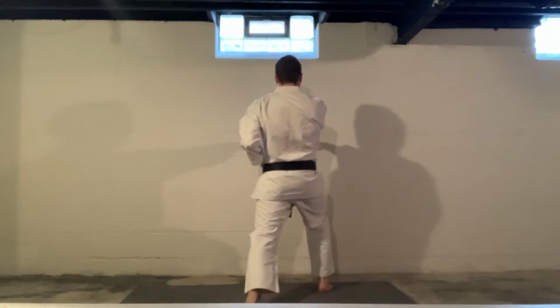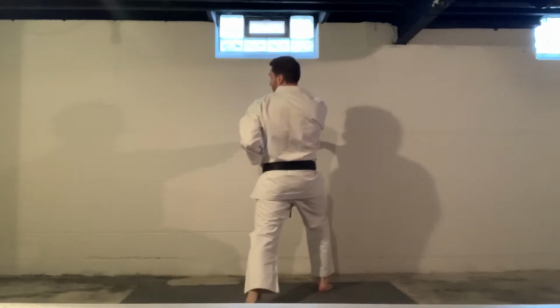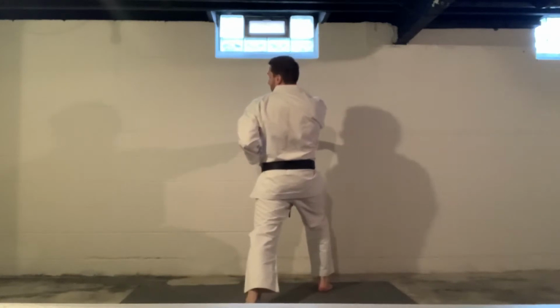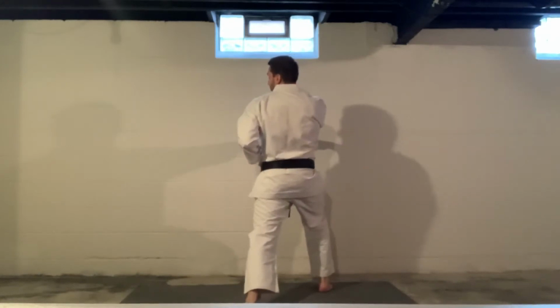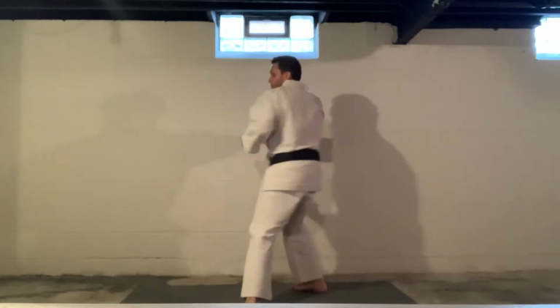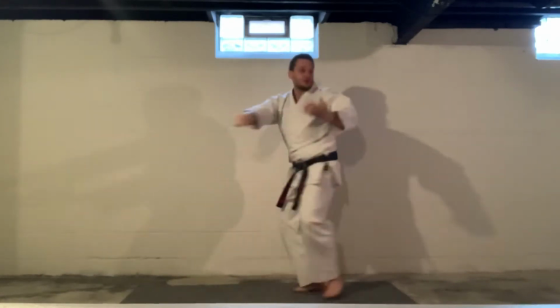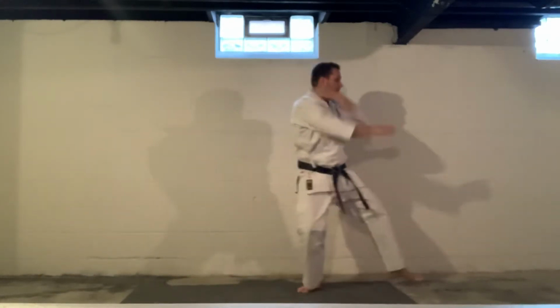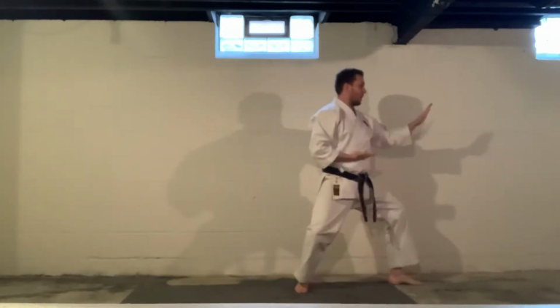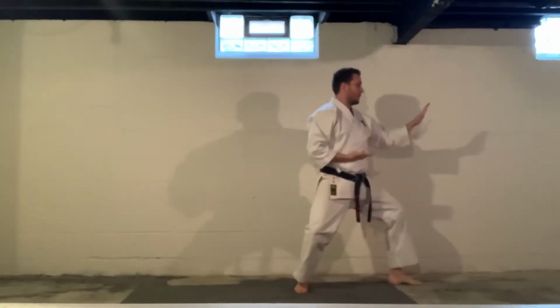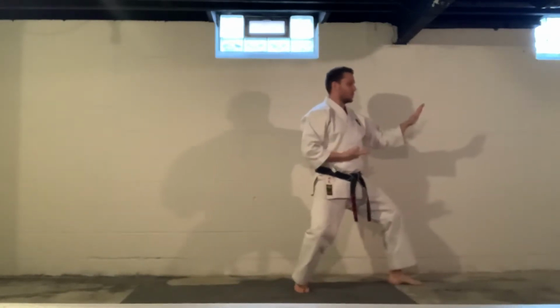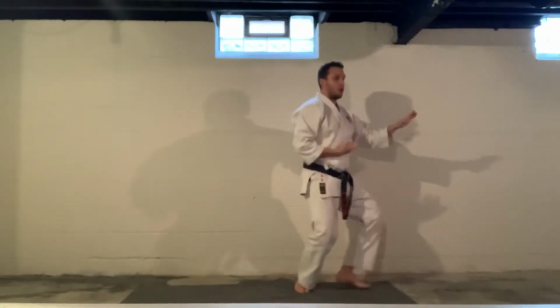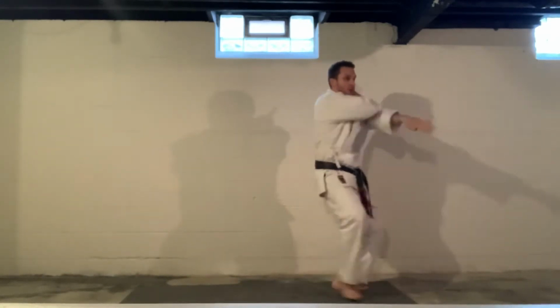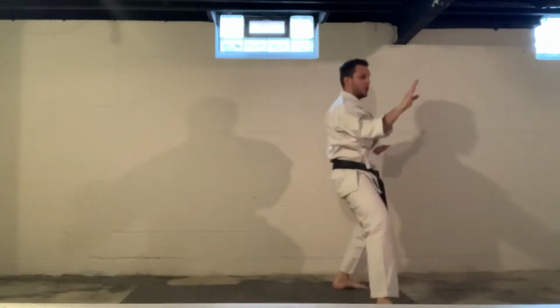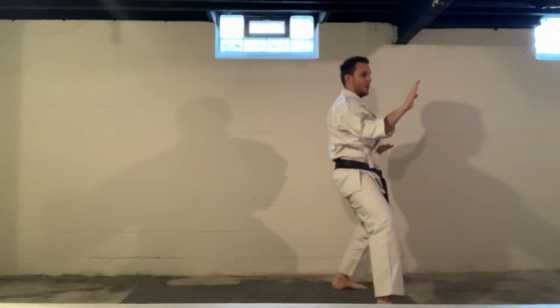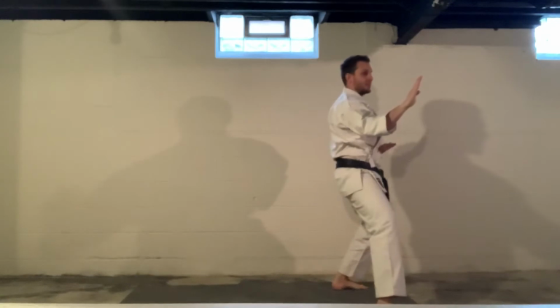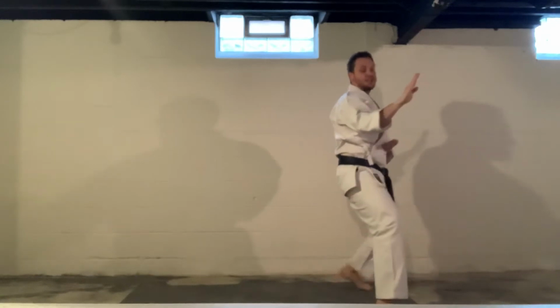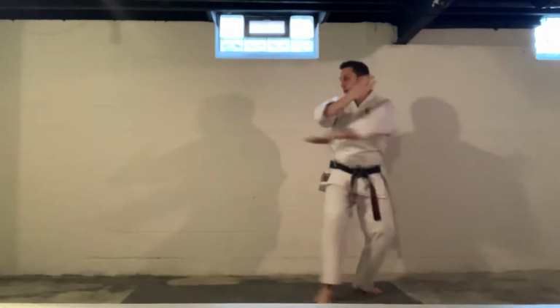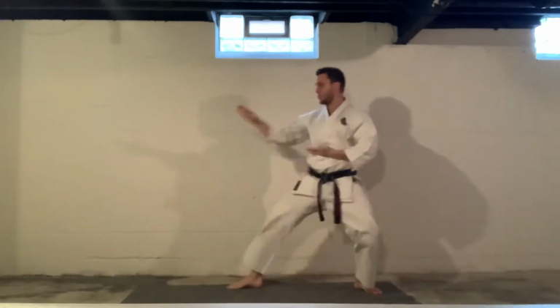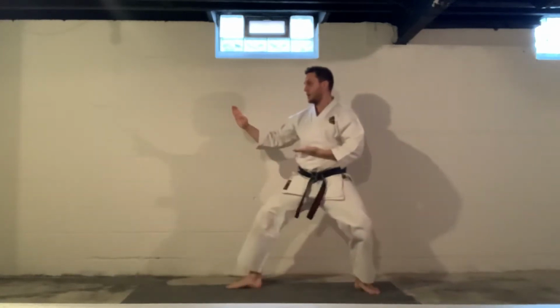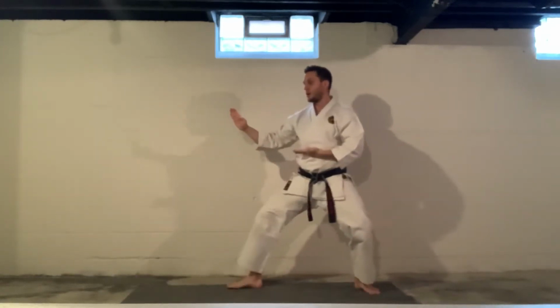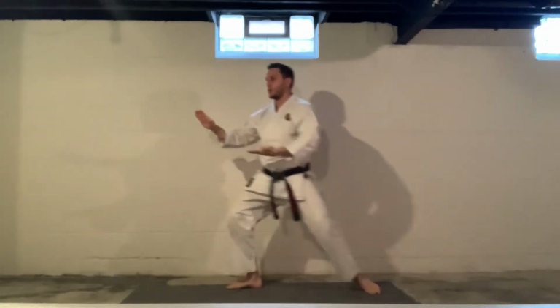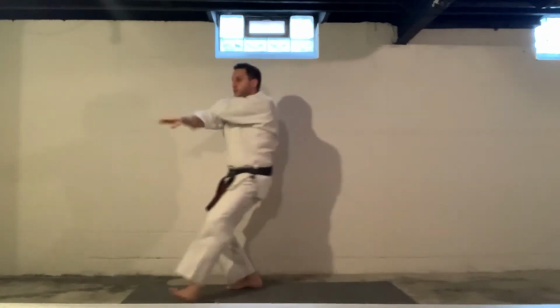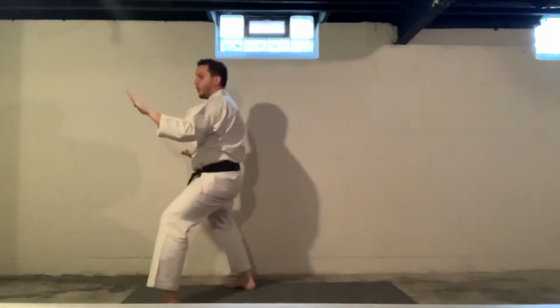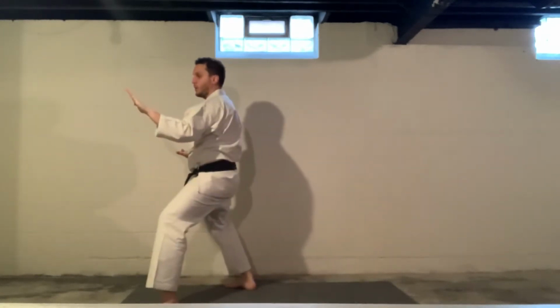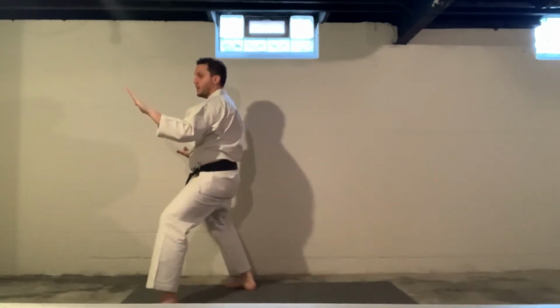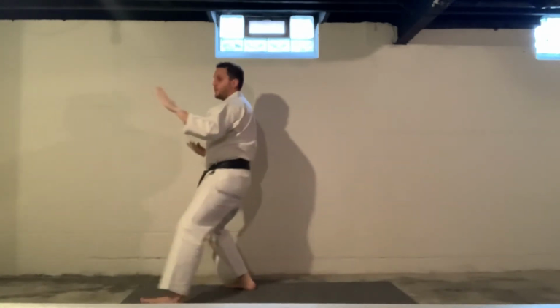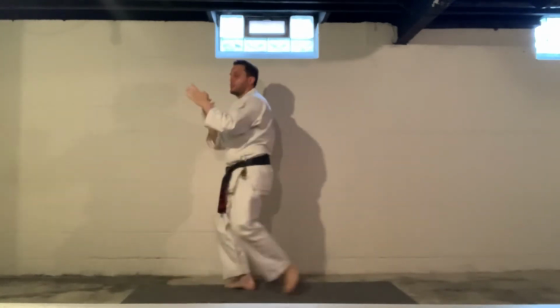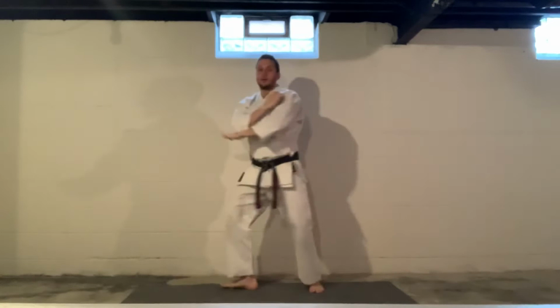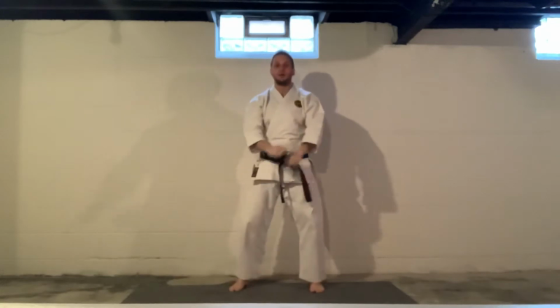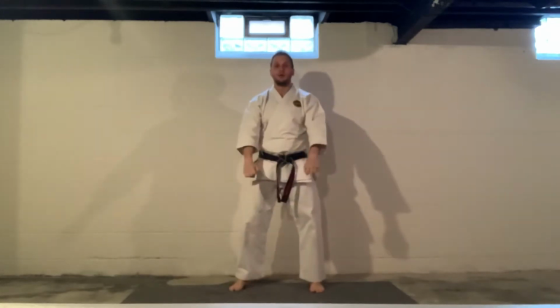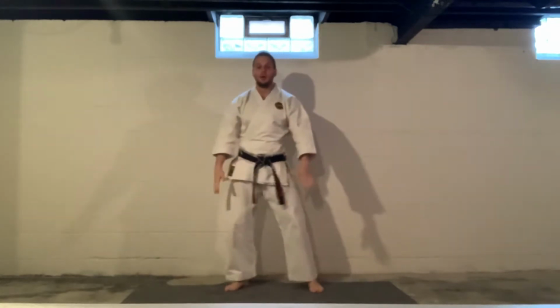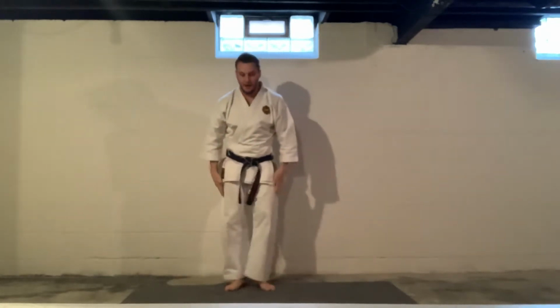Look. Back stance, spin and chop, one. To the corner, two. To the side, three. Corner, four. Finish back, and bottom.